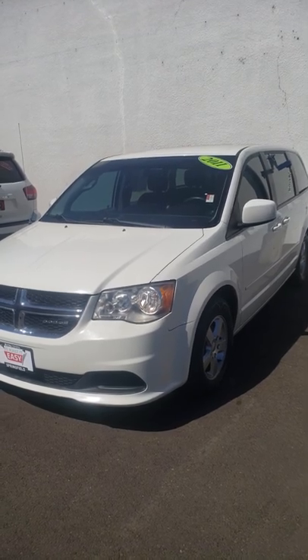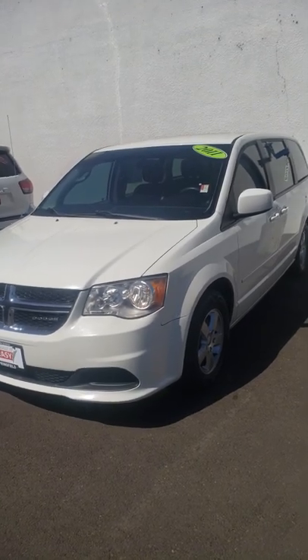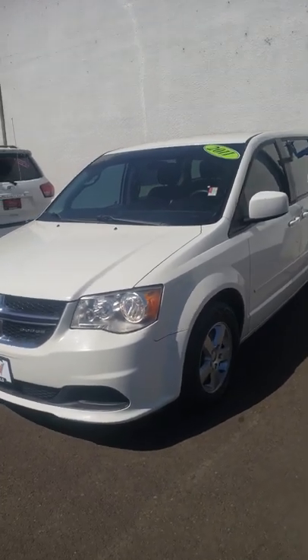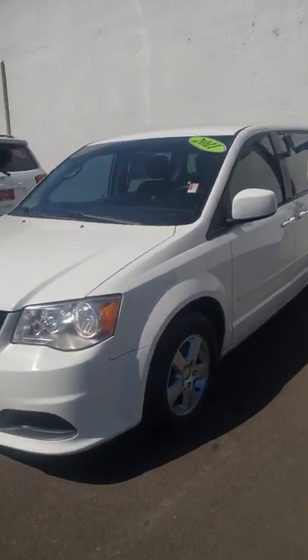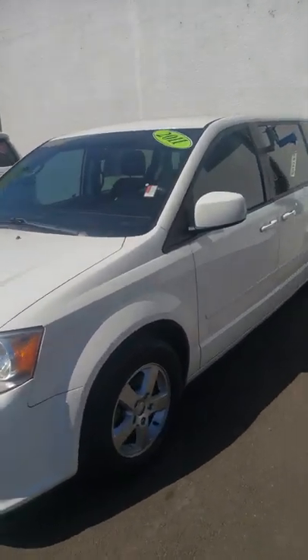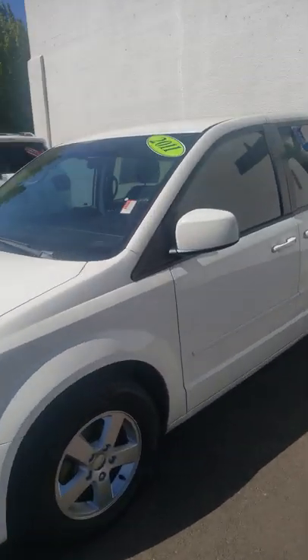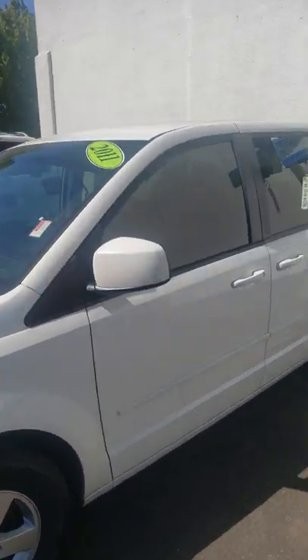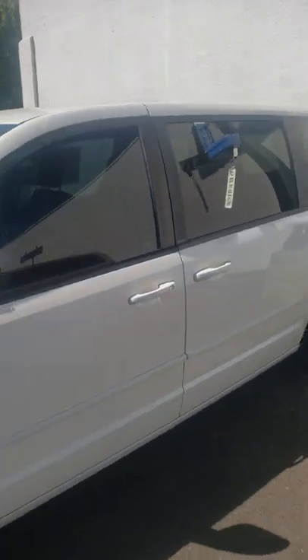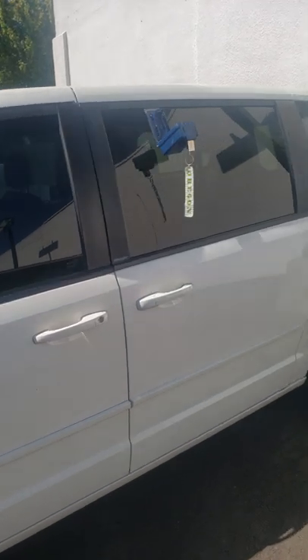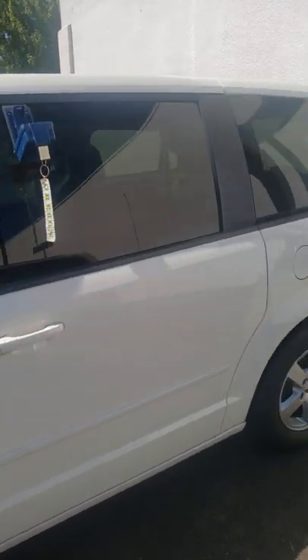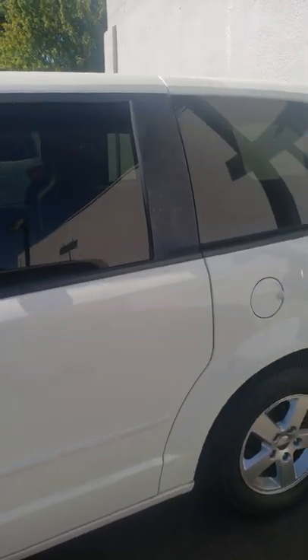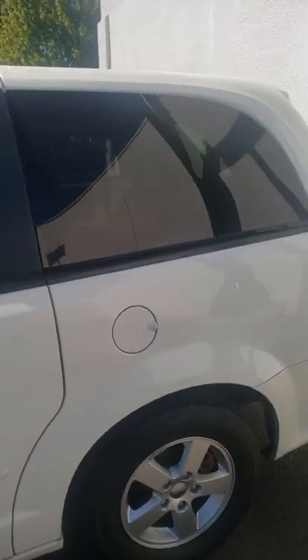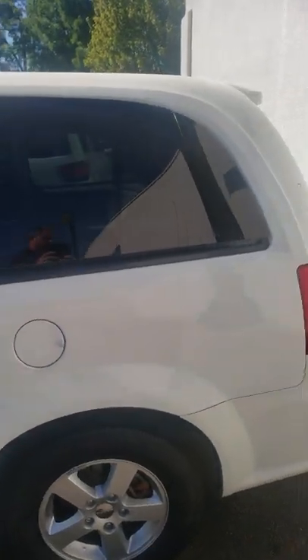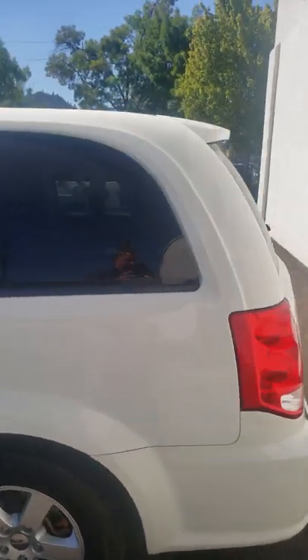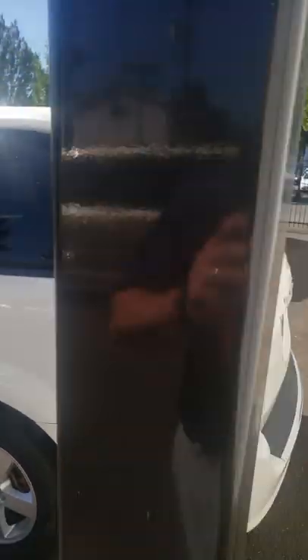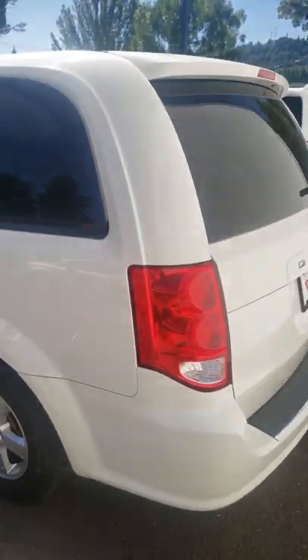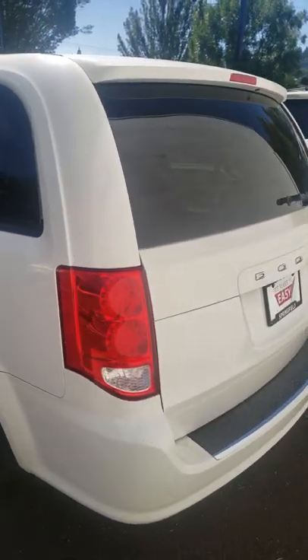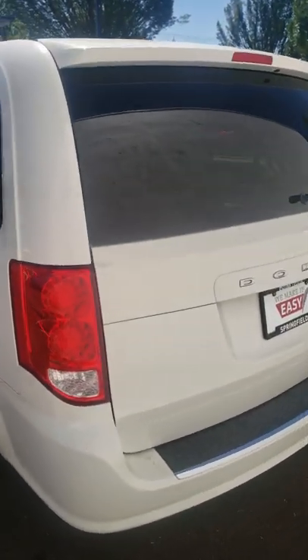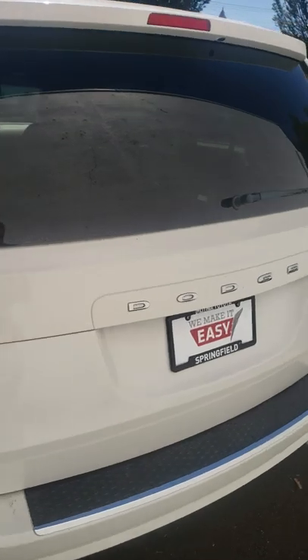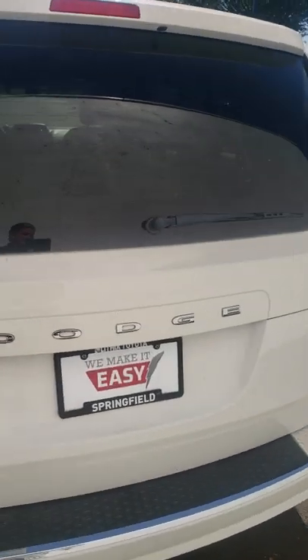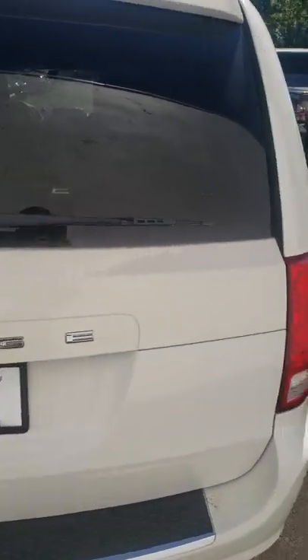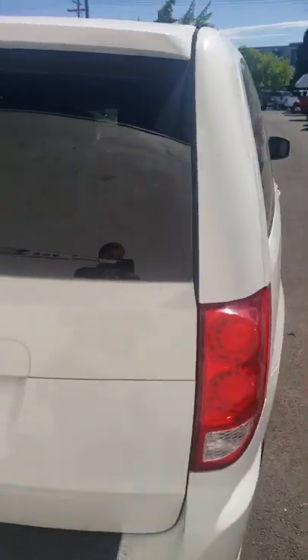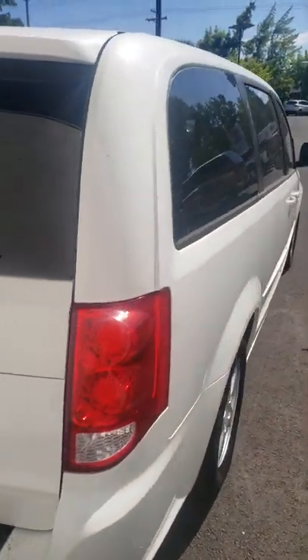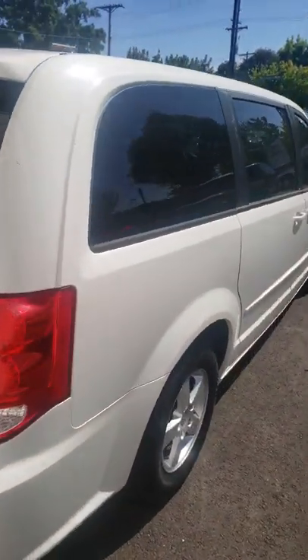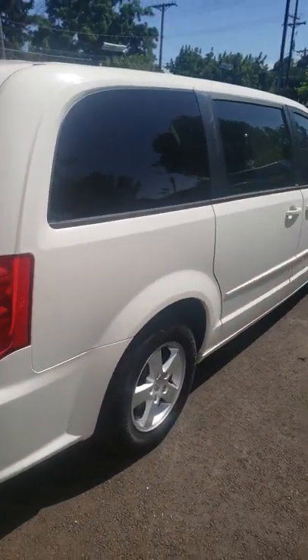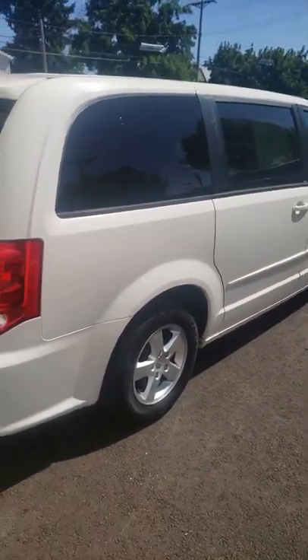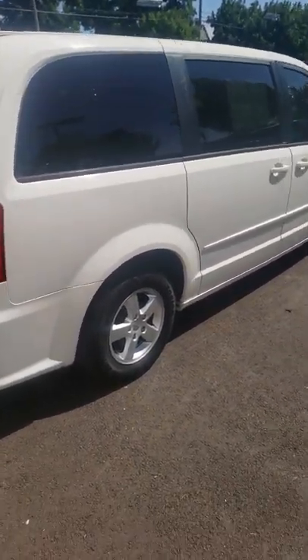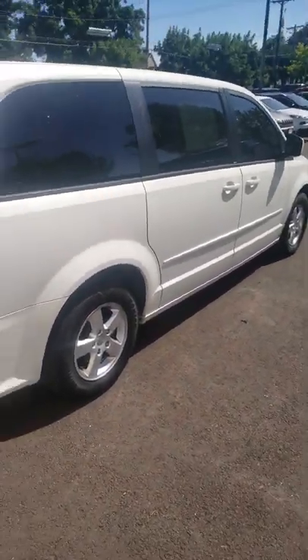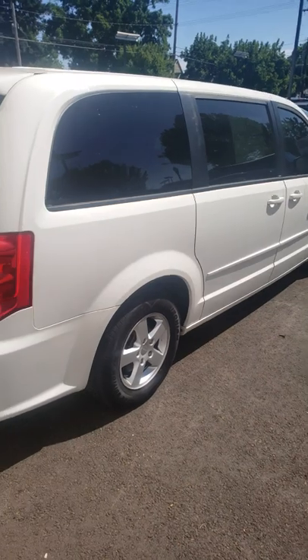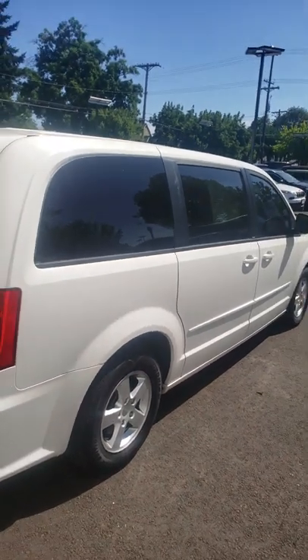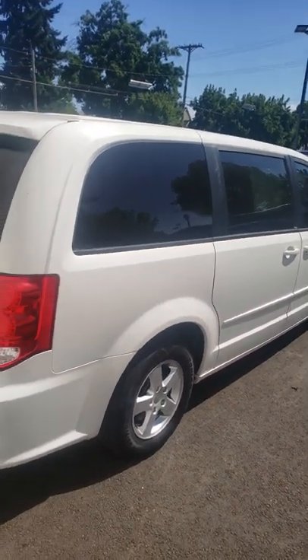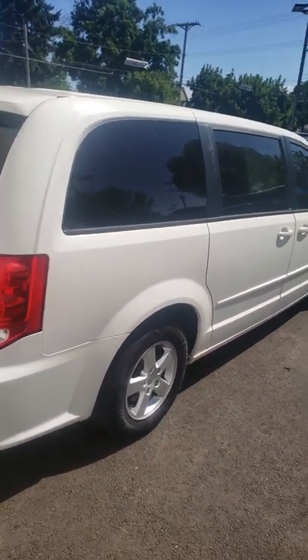I don't know if you're still looking for it, but just wanted to give you a quick video of the 2011 Caravan that you found online. You can see I can open the back for you here real fast.